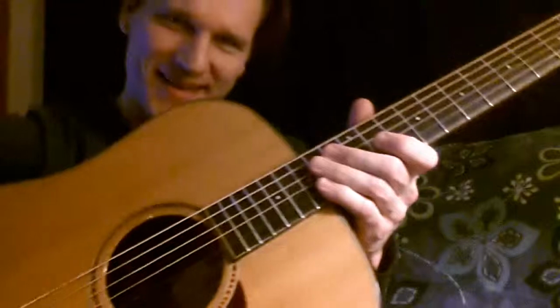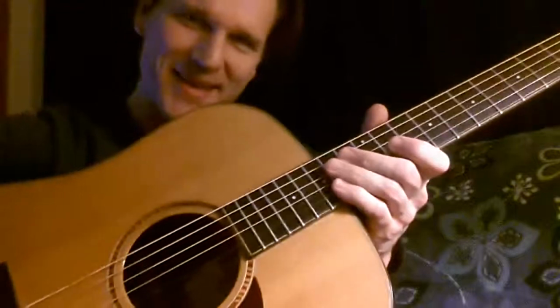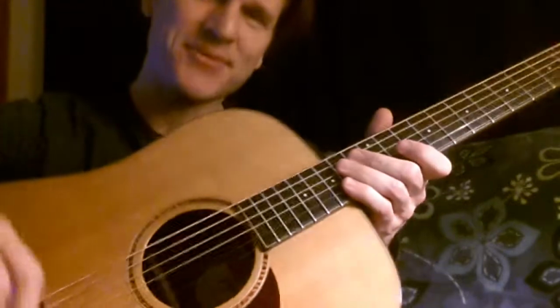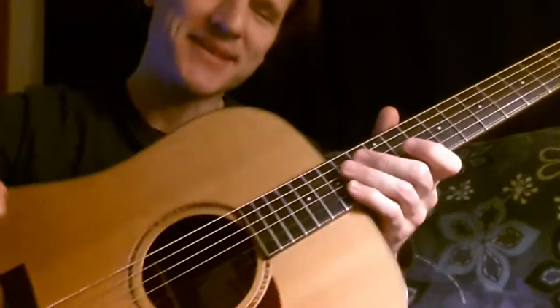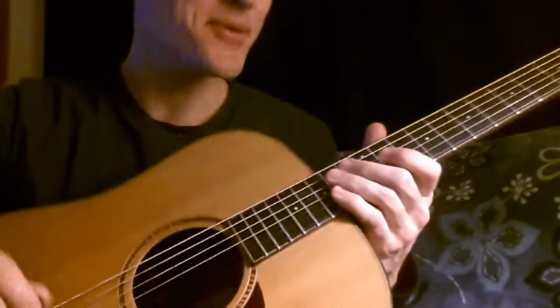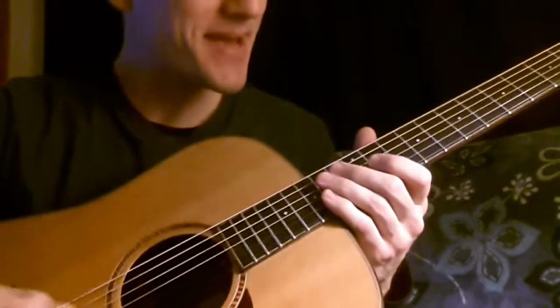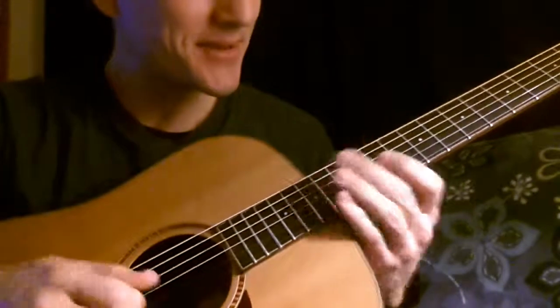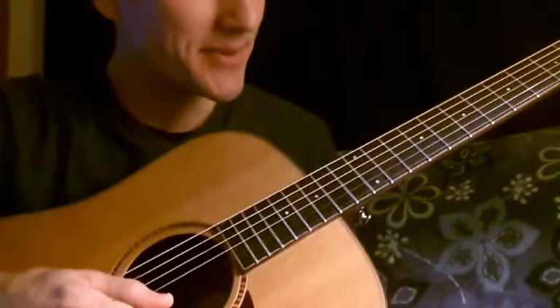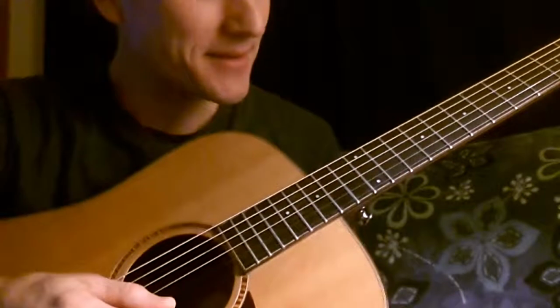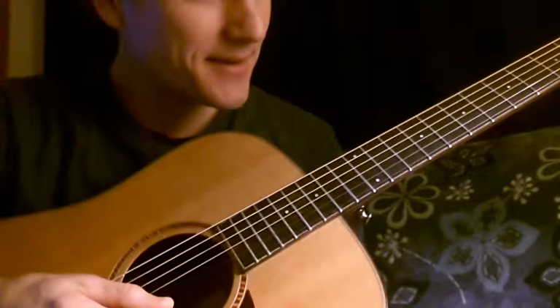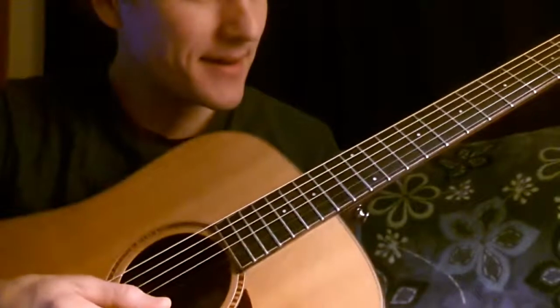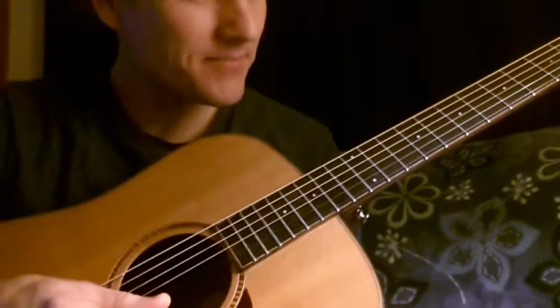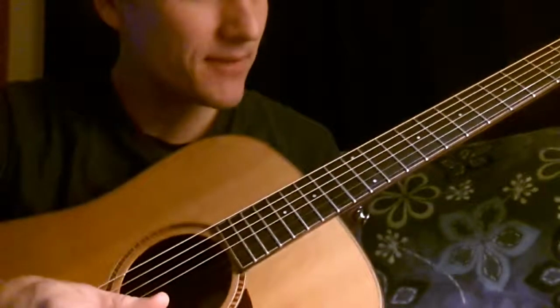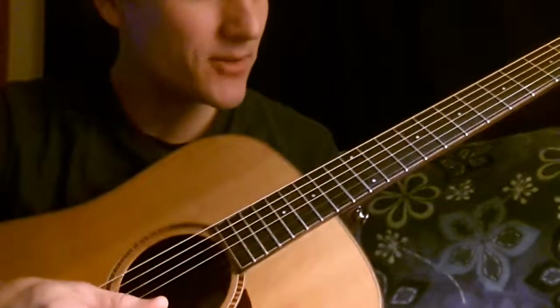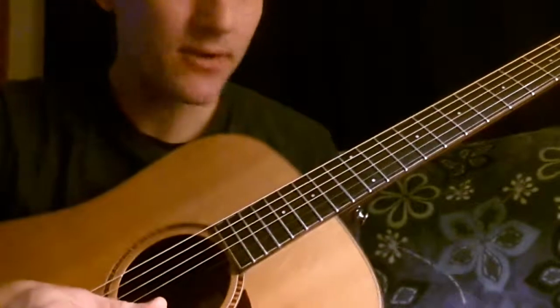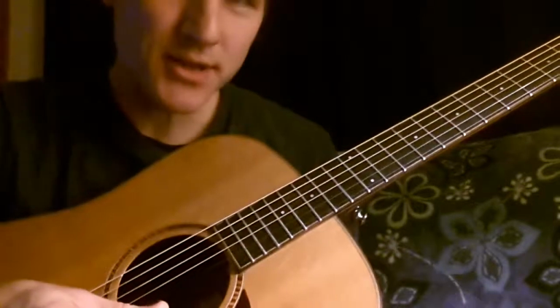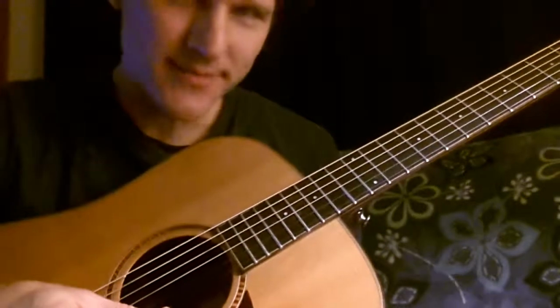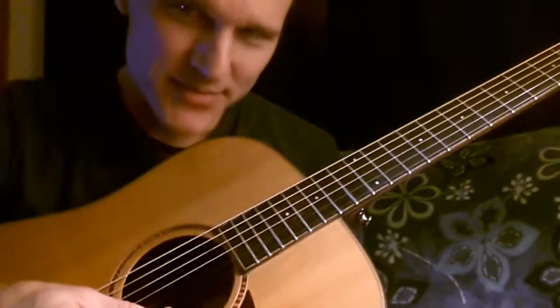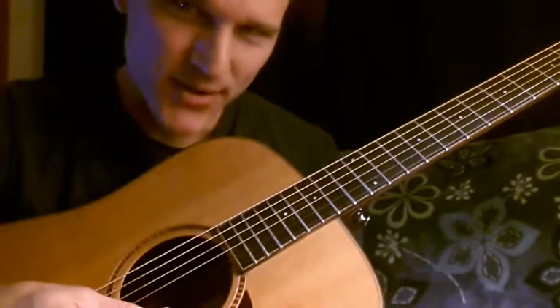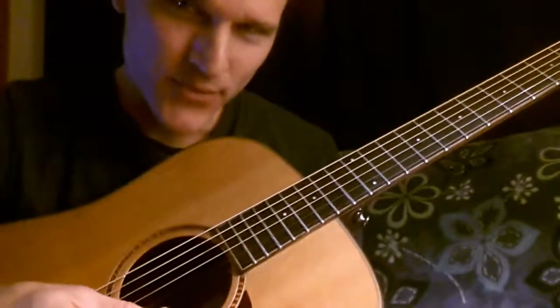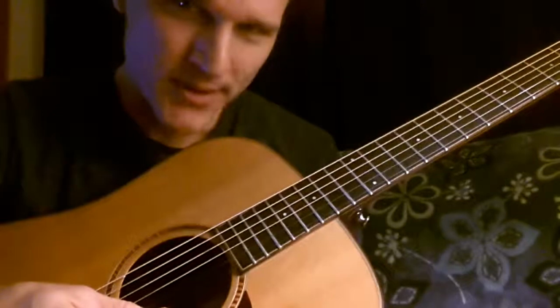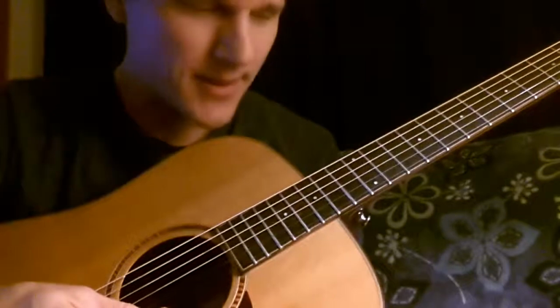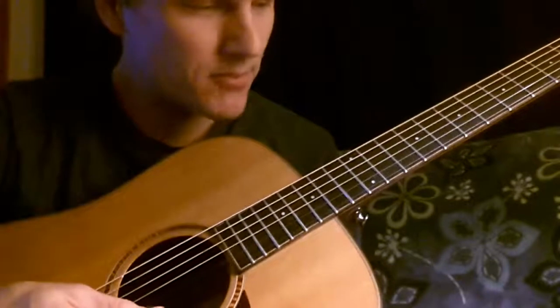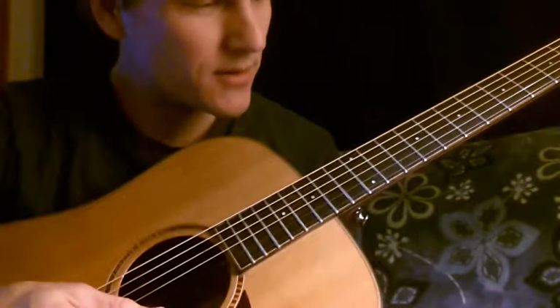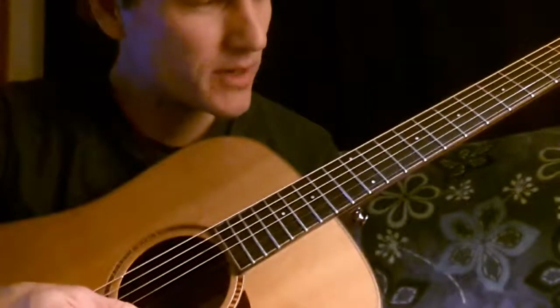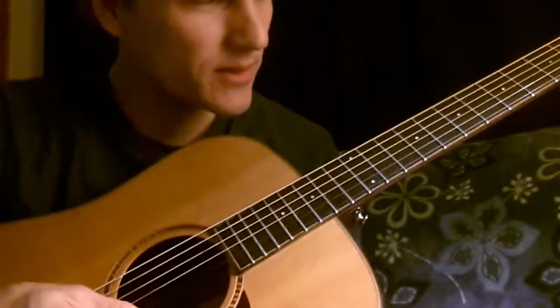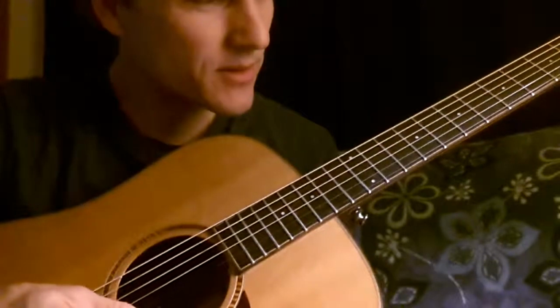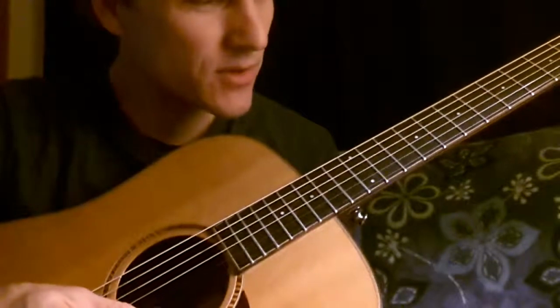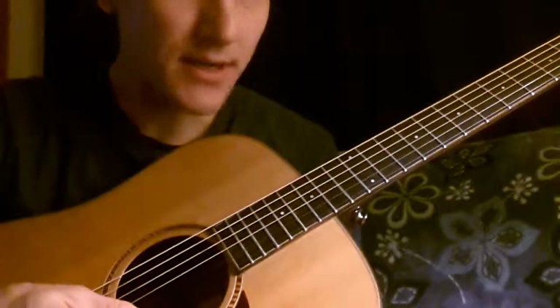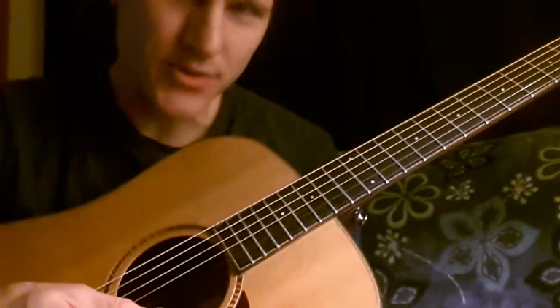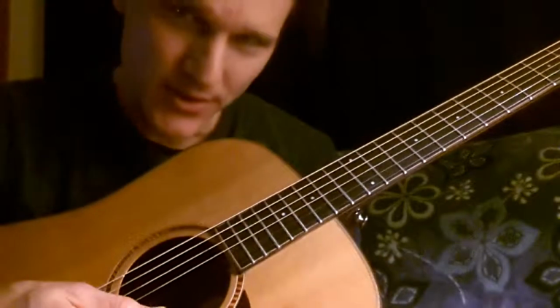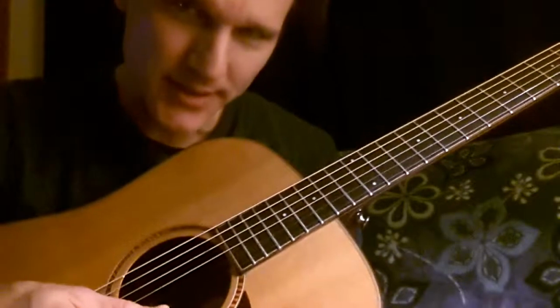Hey, hey everybody, it's the Bill Man here with you. I have another Eric Johnson type scale for you. I'm going to play it a little bit quicker, then I'll slow it down so you can learn it.